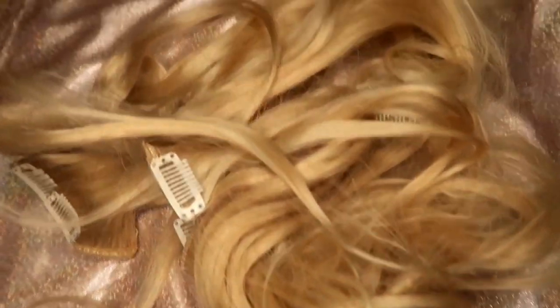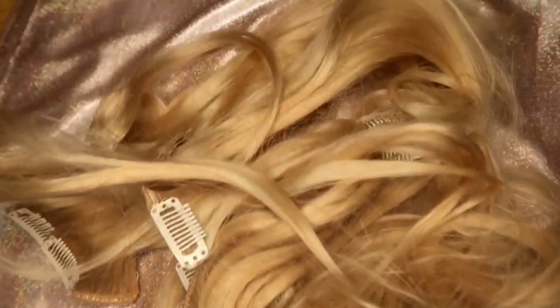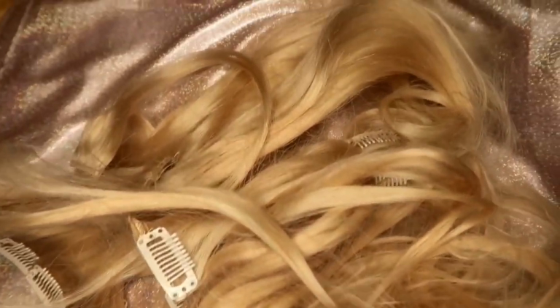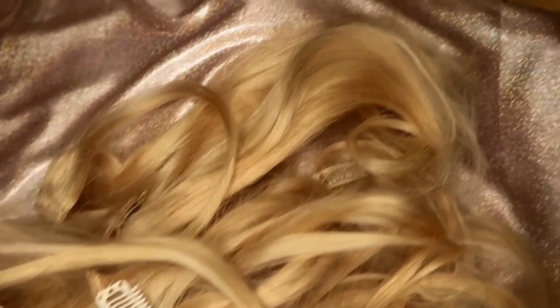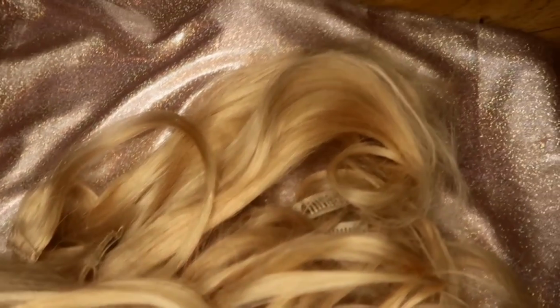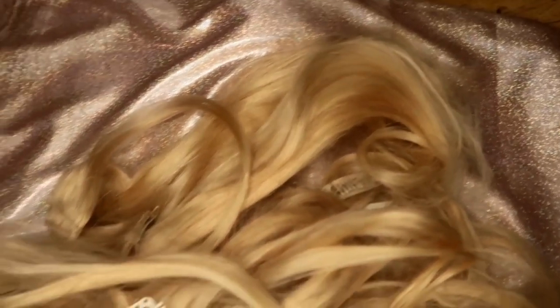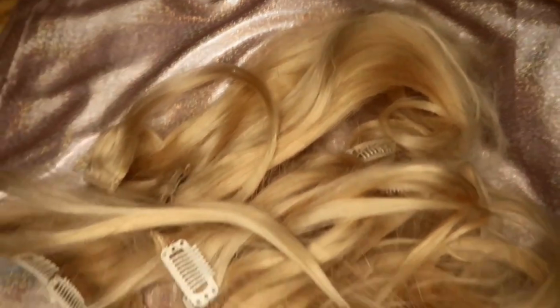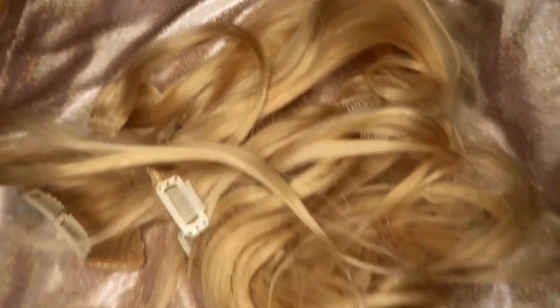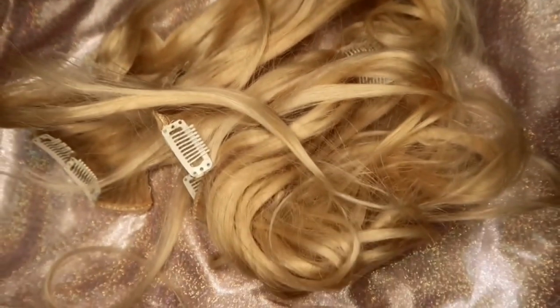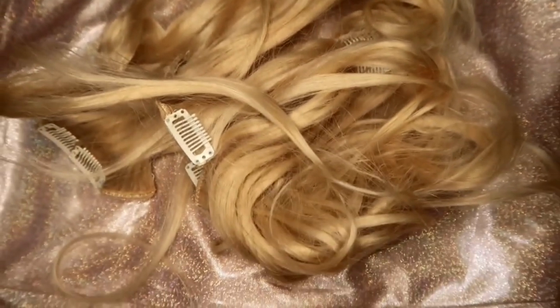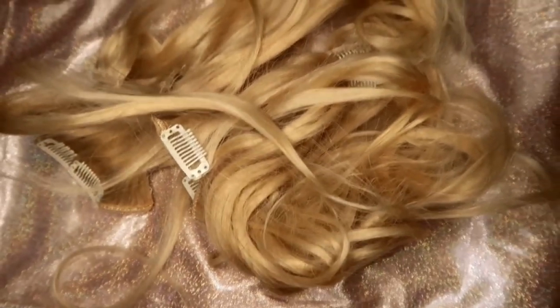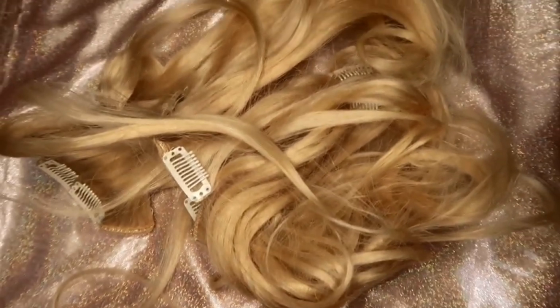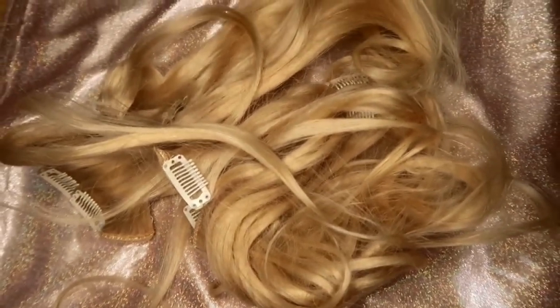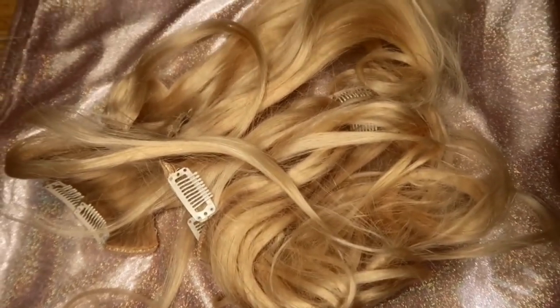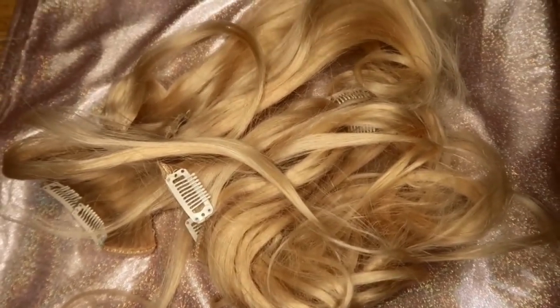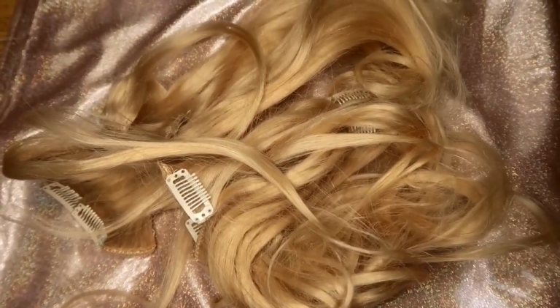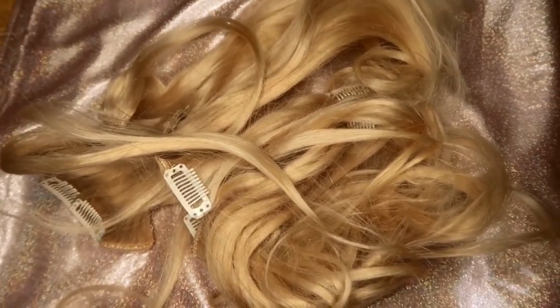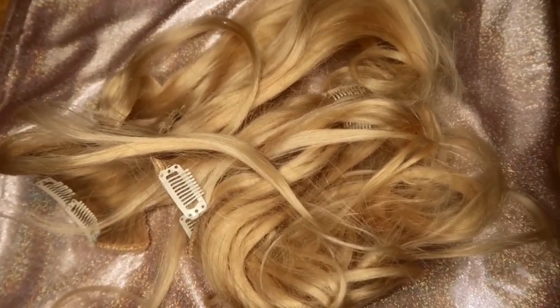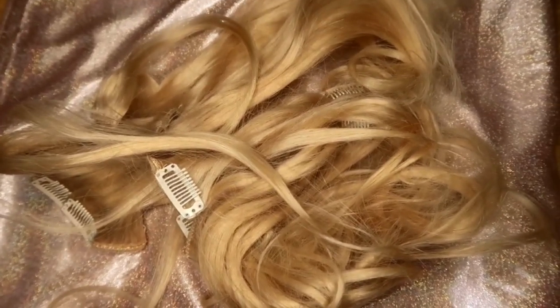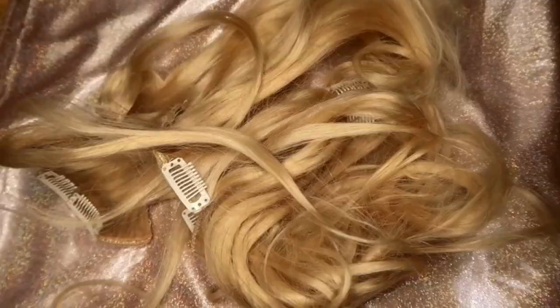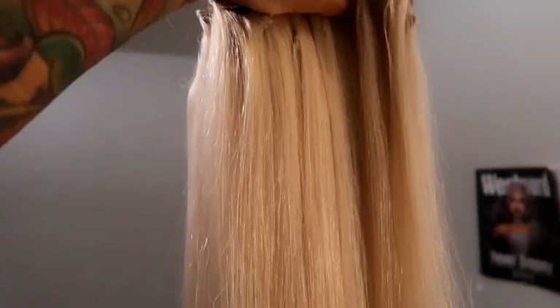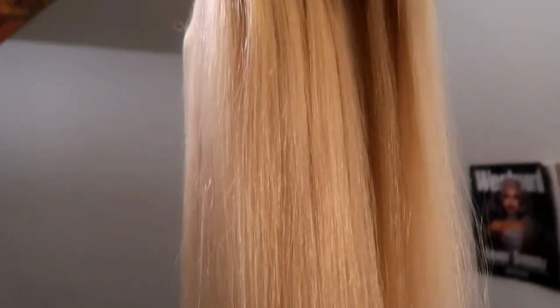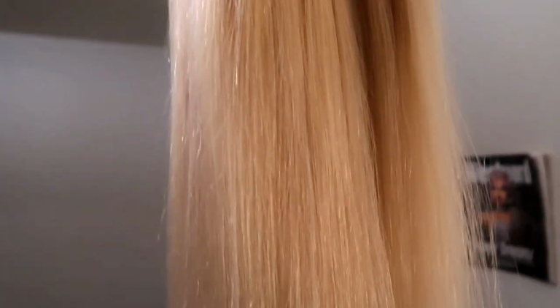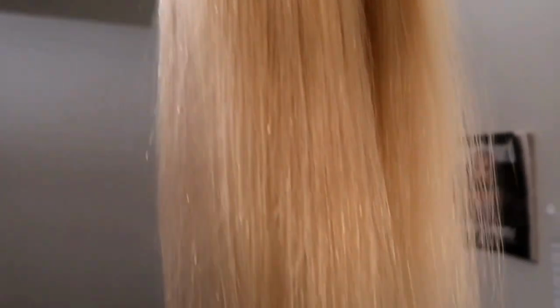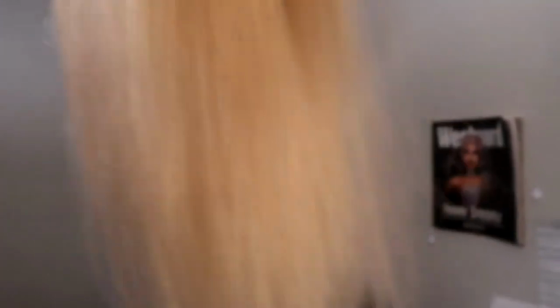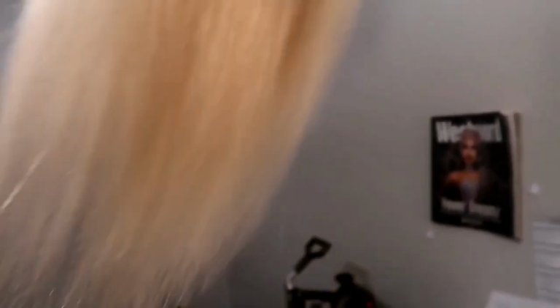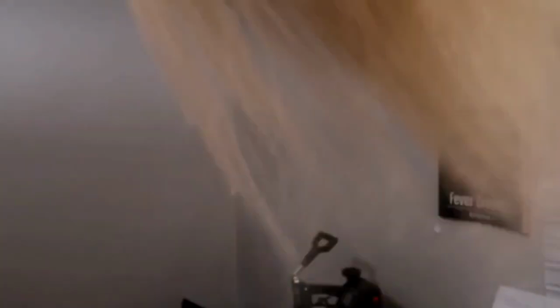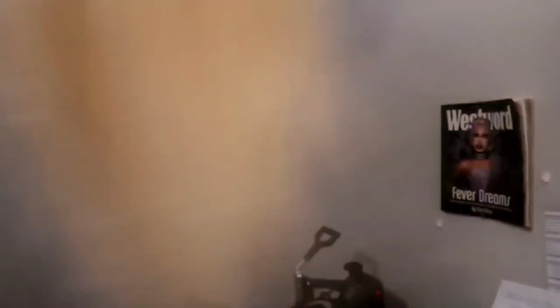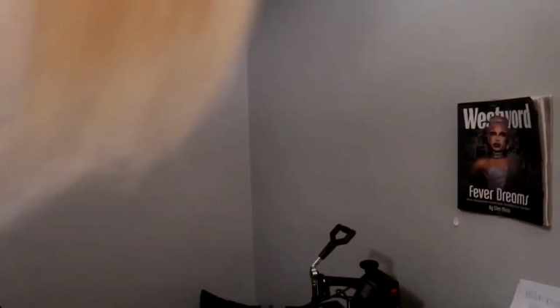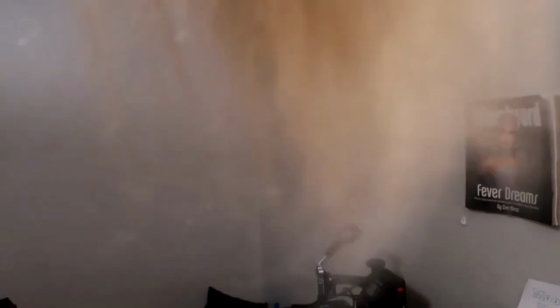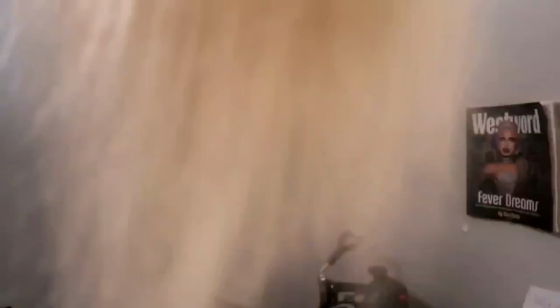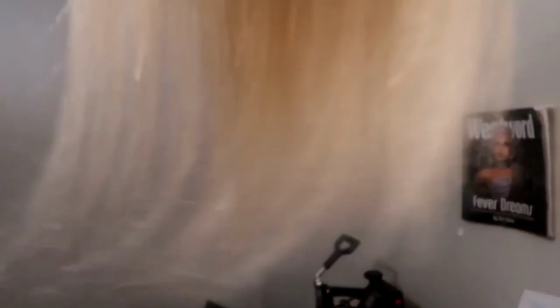I ordered my hair extensions off of Amazon — all I did was type in platinum blonde human hair extensions, and then I went with 16 inches of hair.